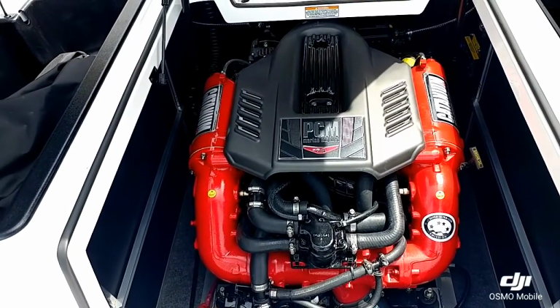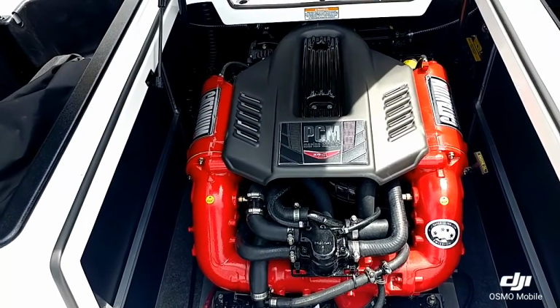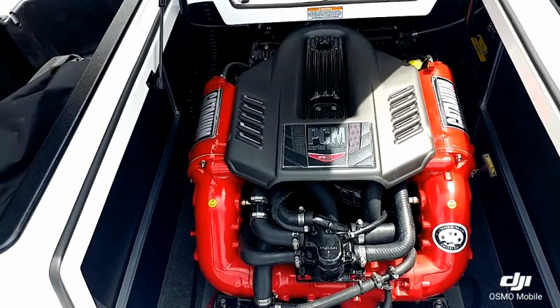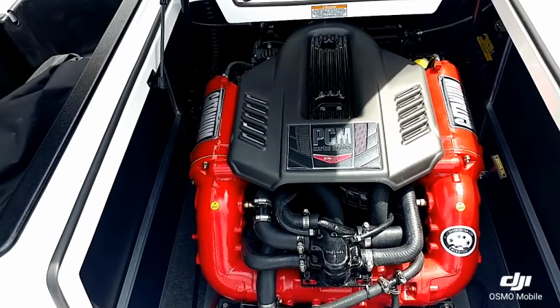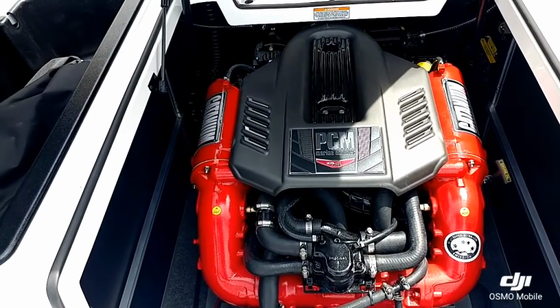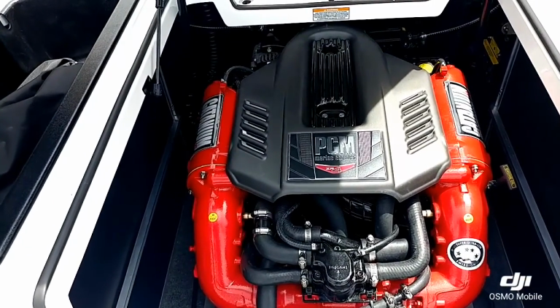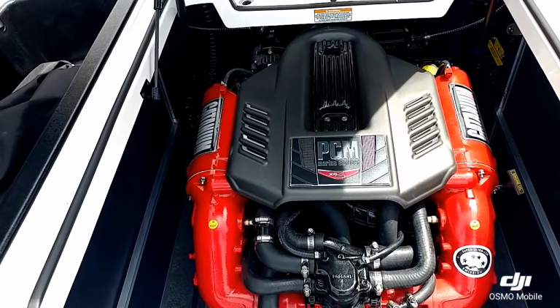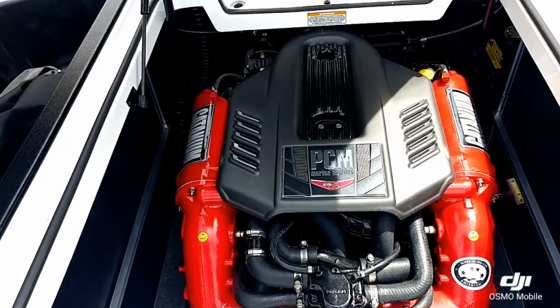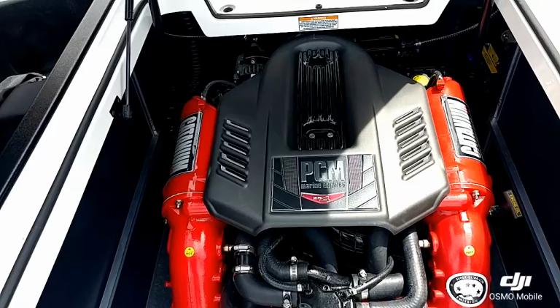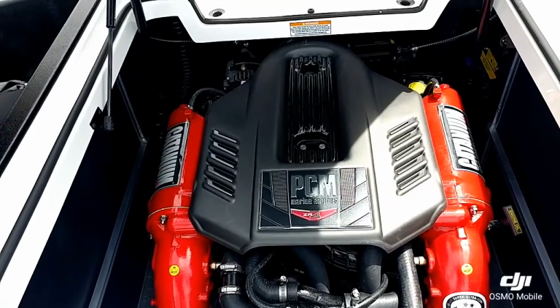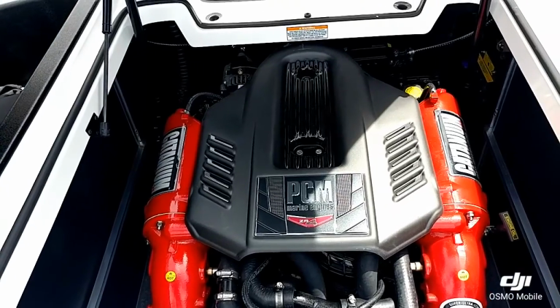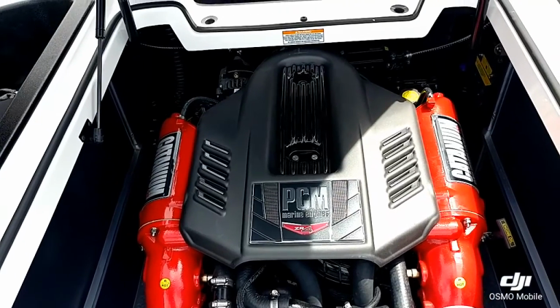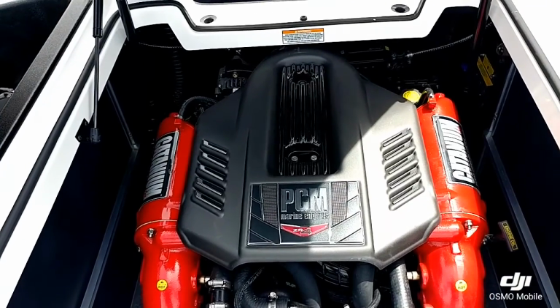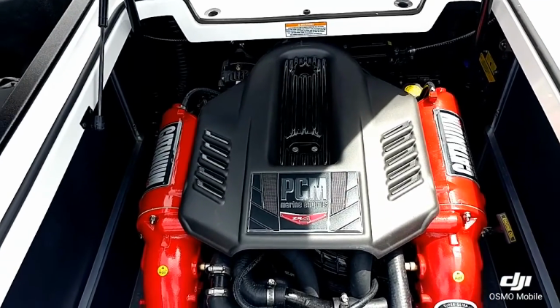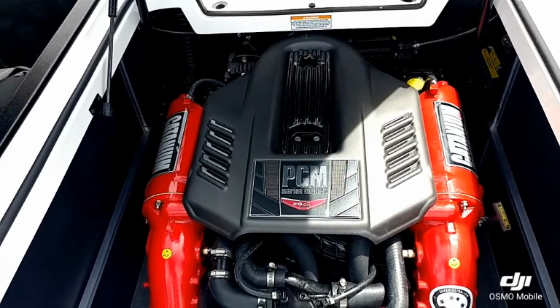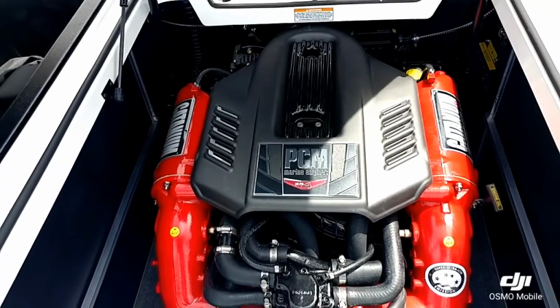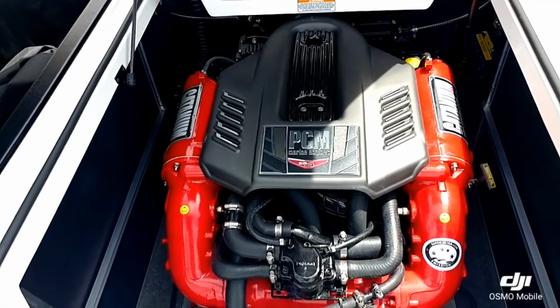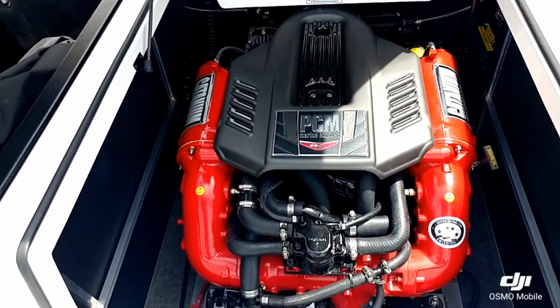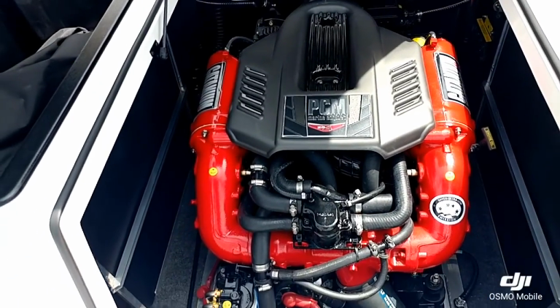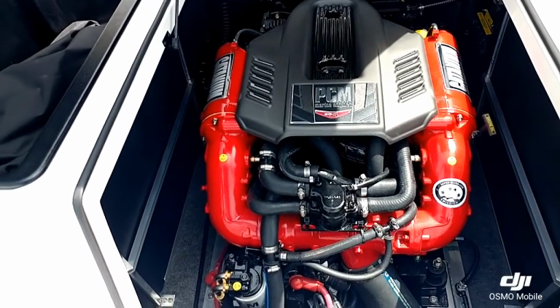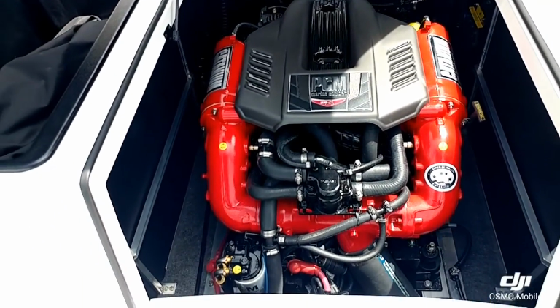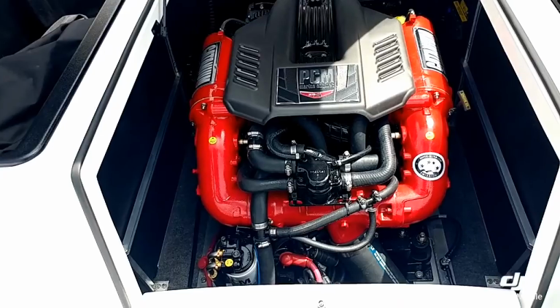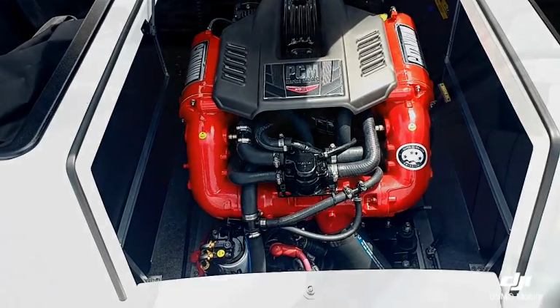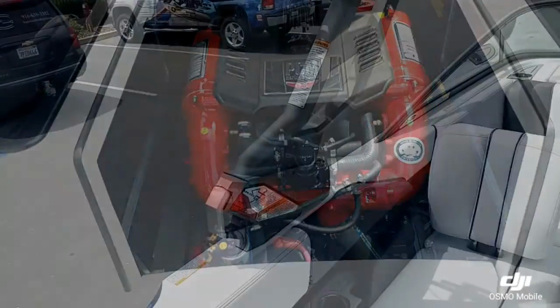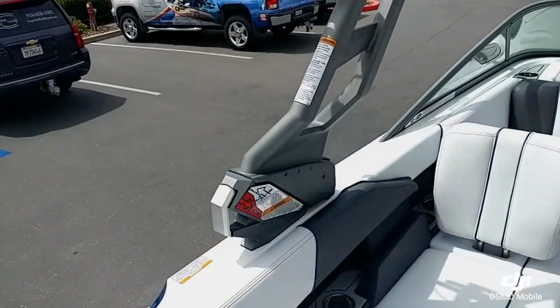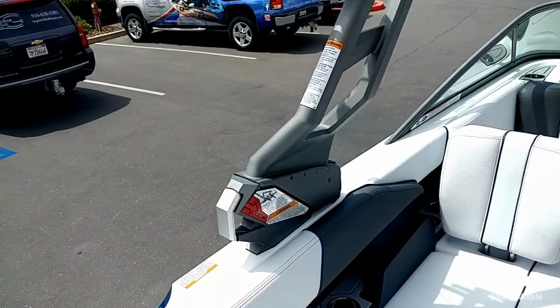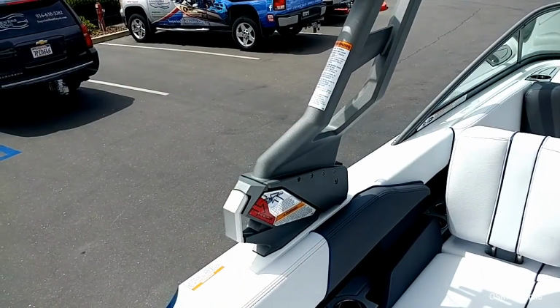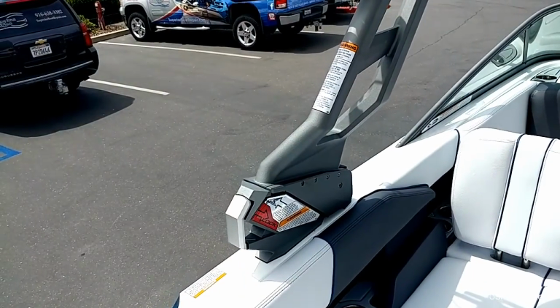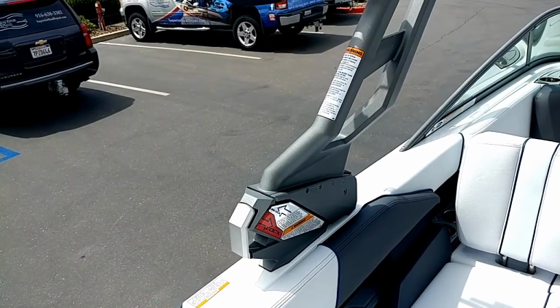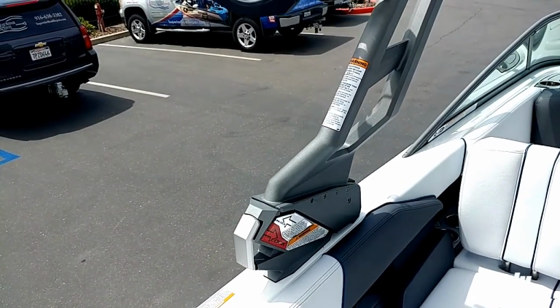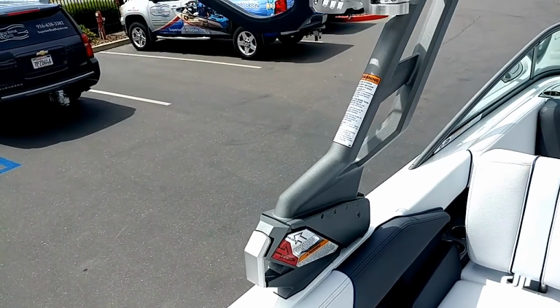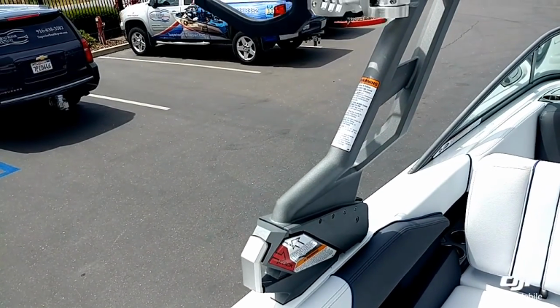Looking in the engine compartment, this one's got the standard engine — the TCM ZR4, 409 horsepower. Such a great motor for this boat.